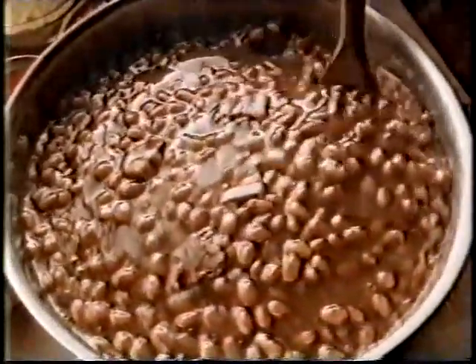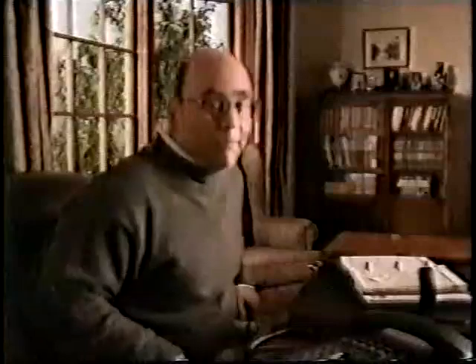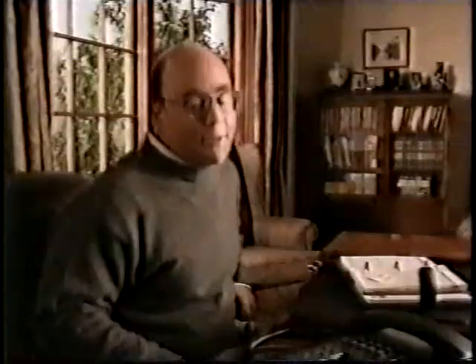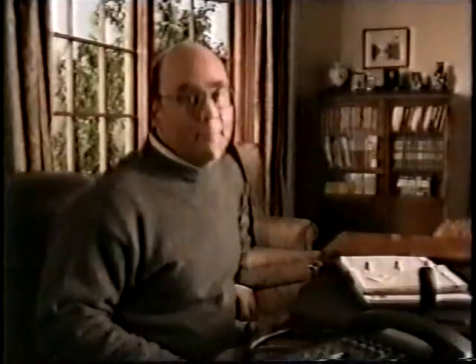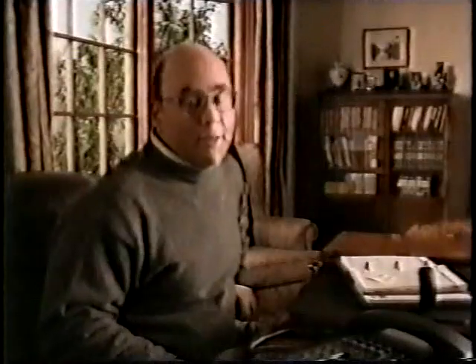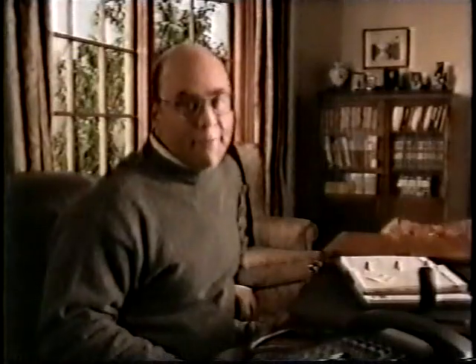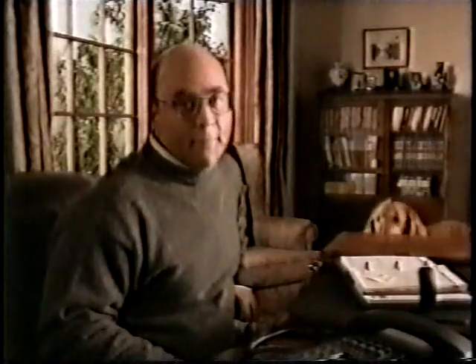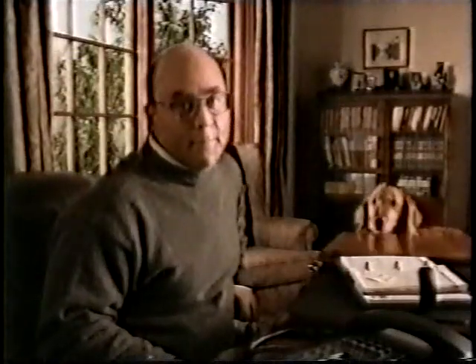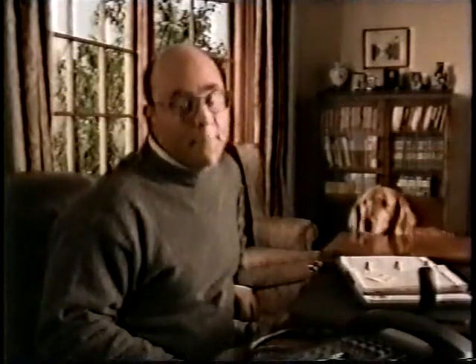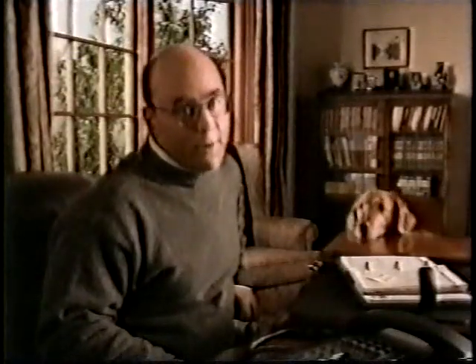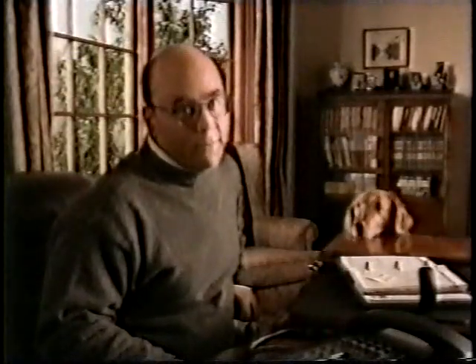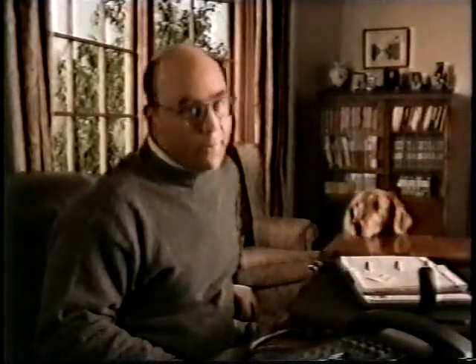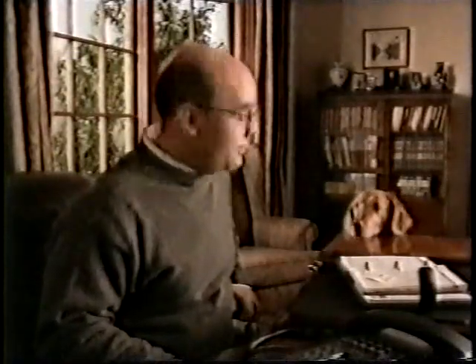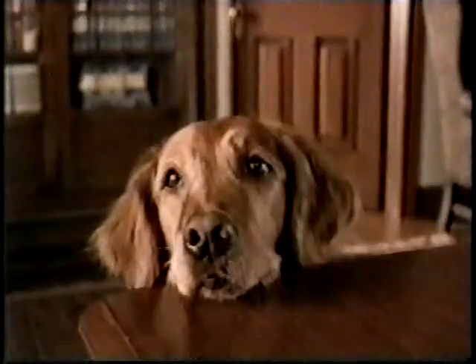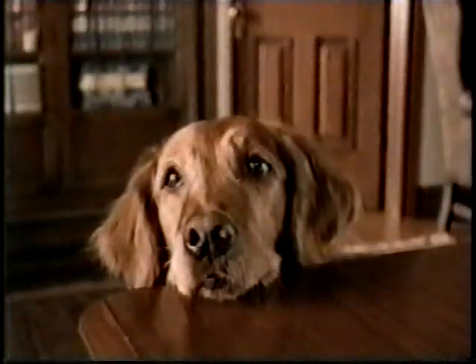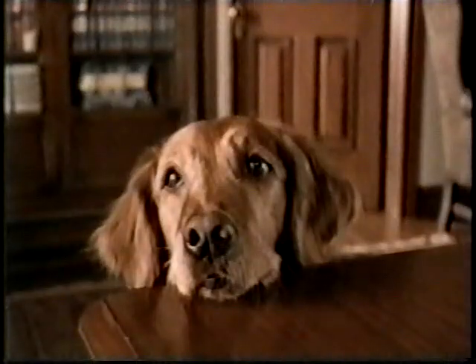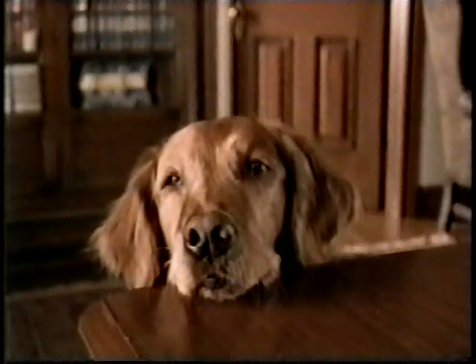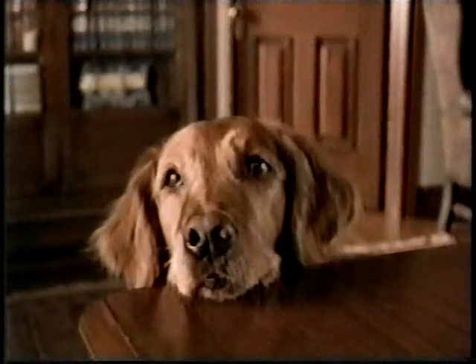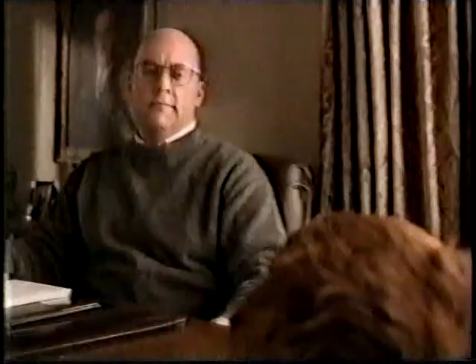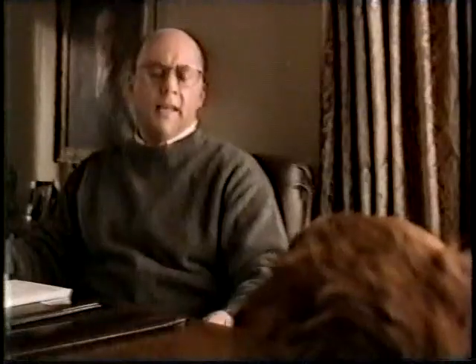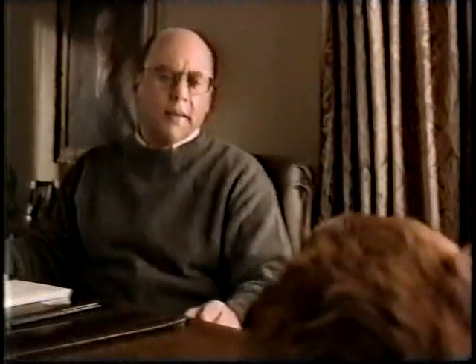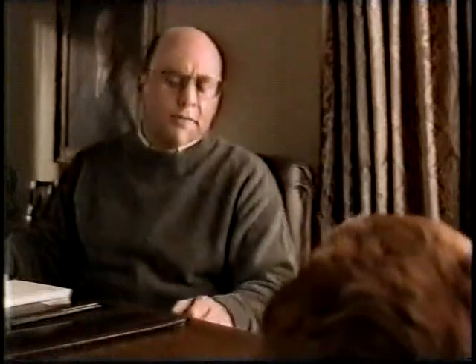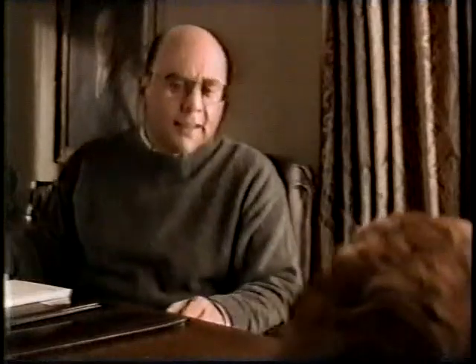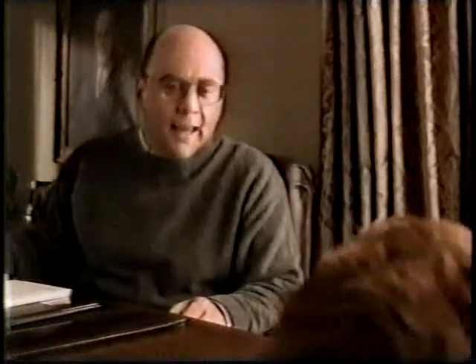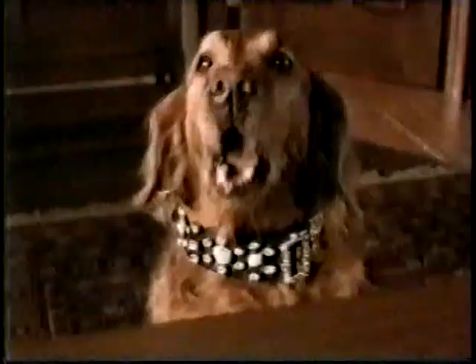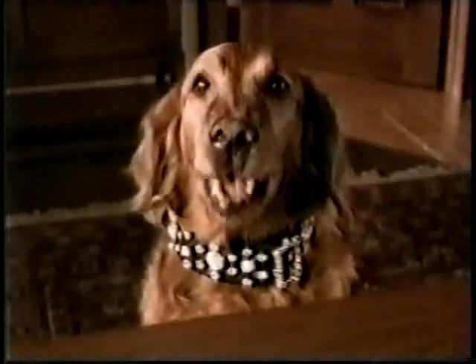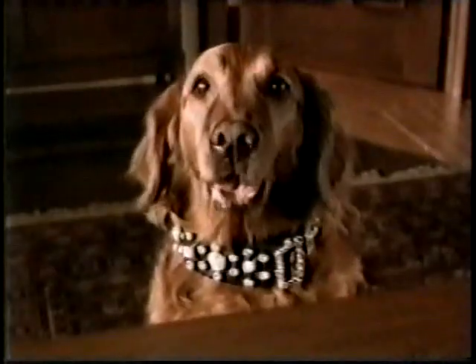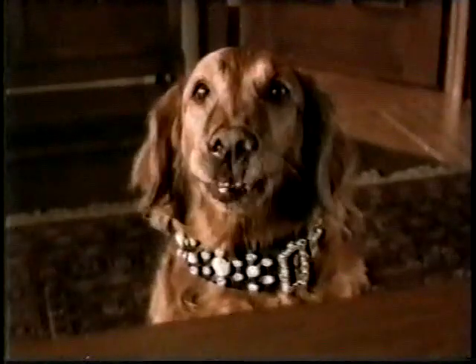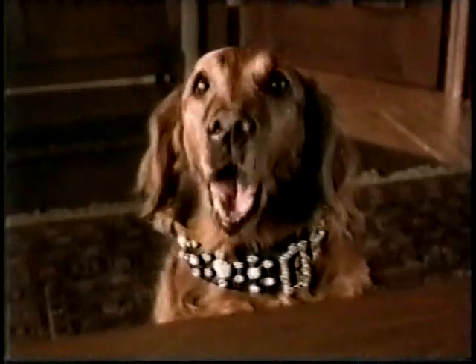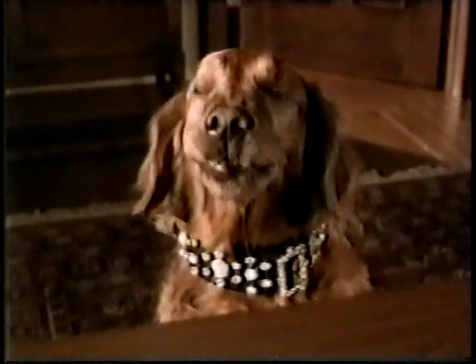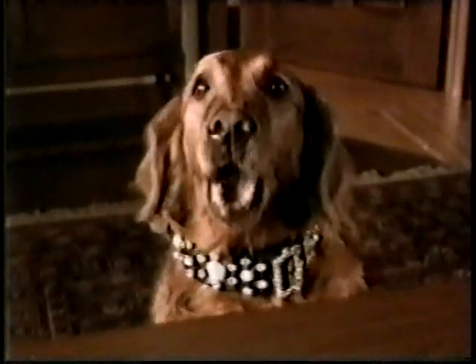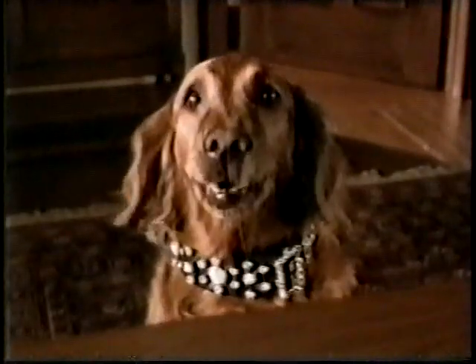I've only shared my secret family recipe with one other soul. And he'd never sell out. Hey, where'd you get that? I was just trying it on. Honest.